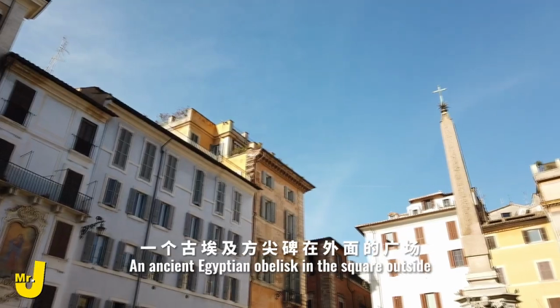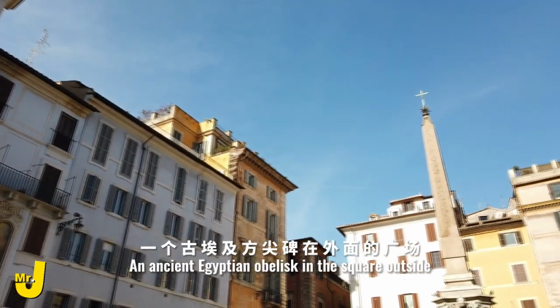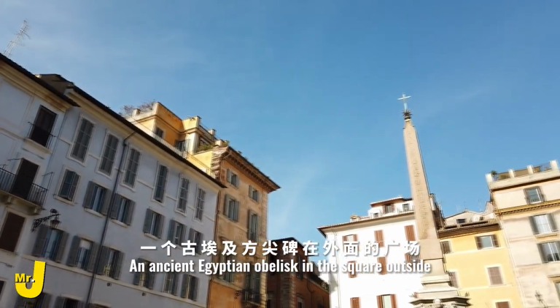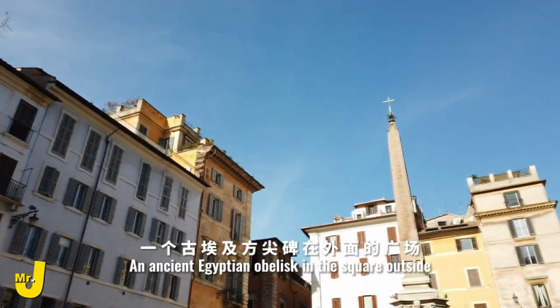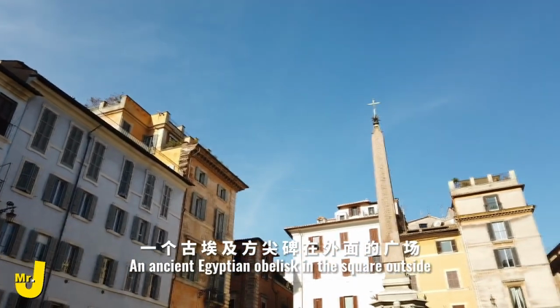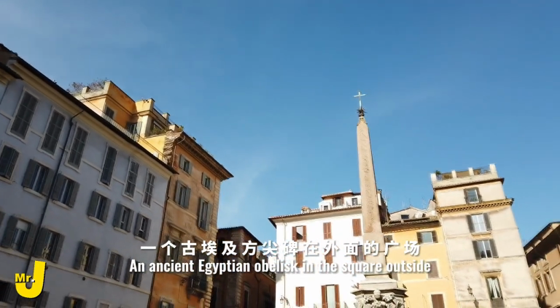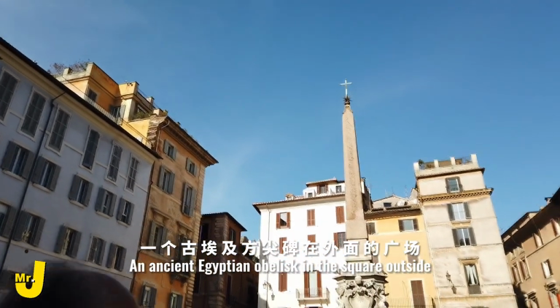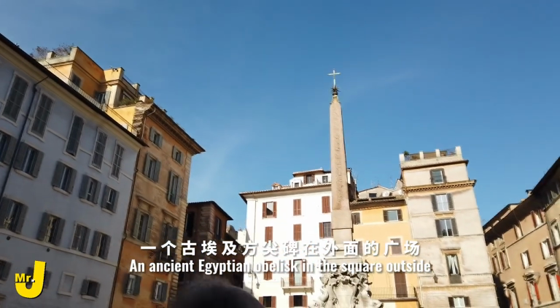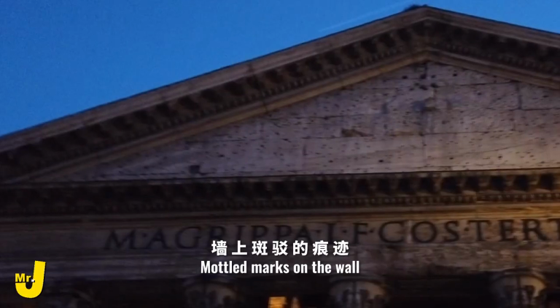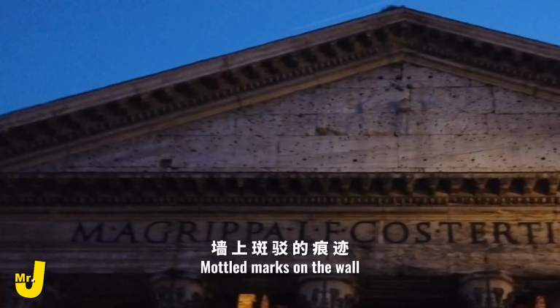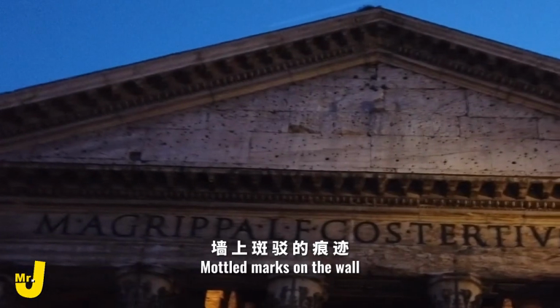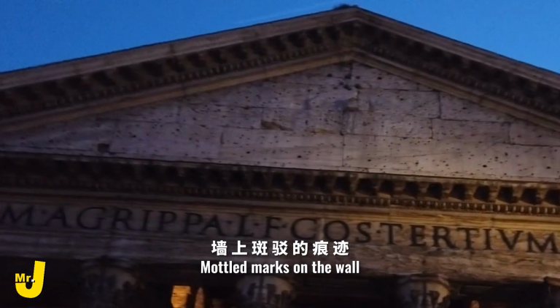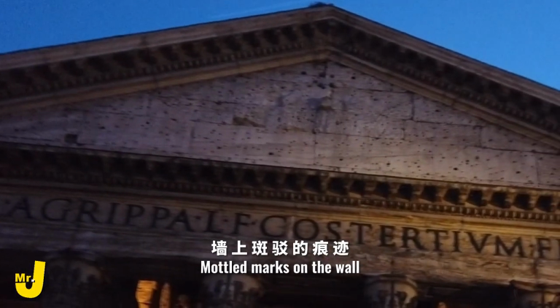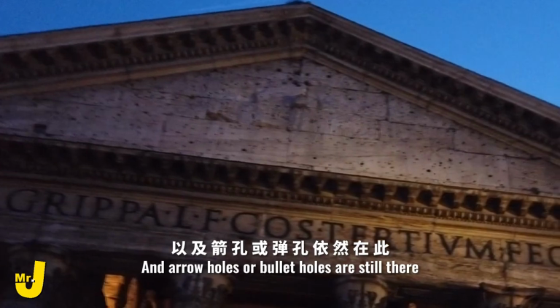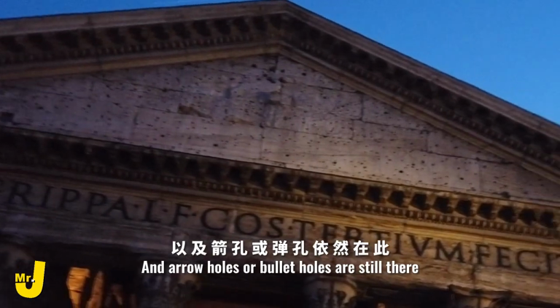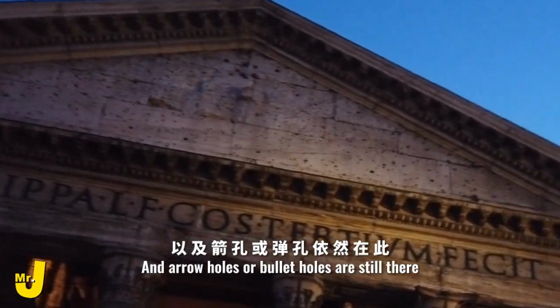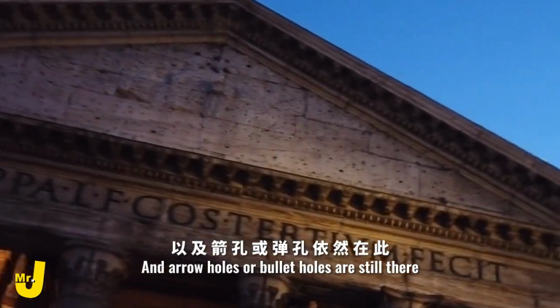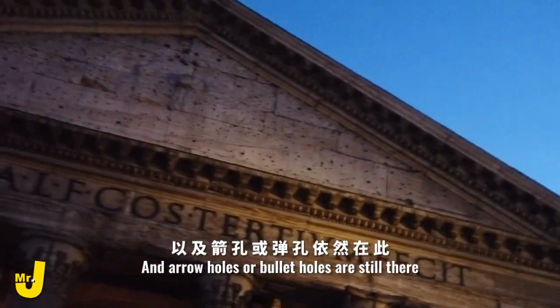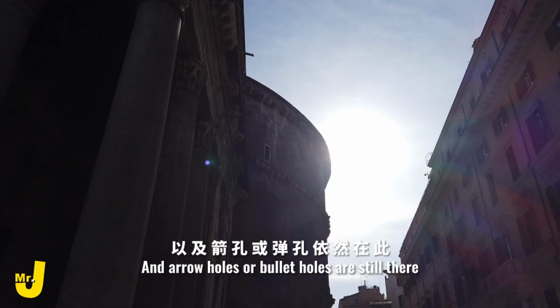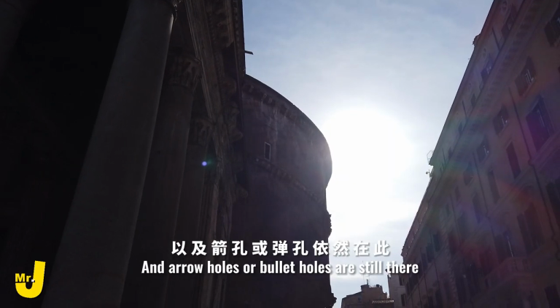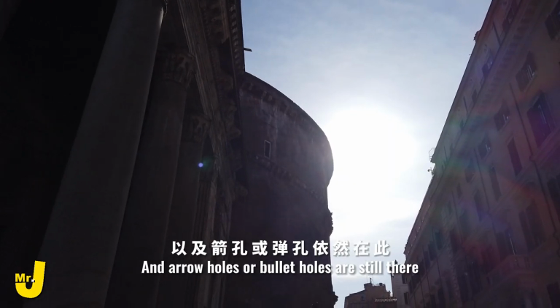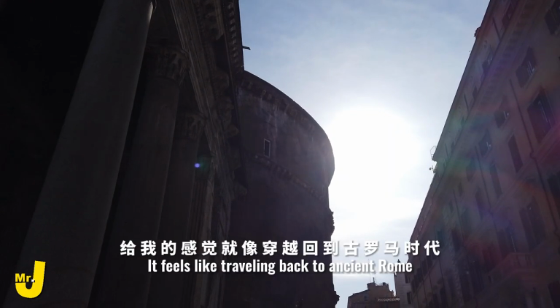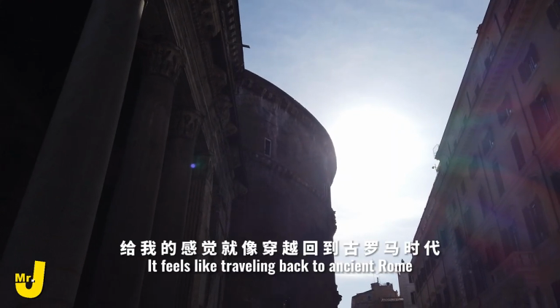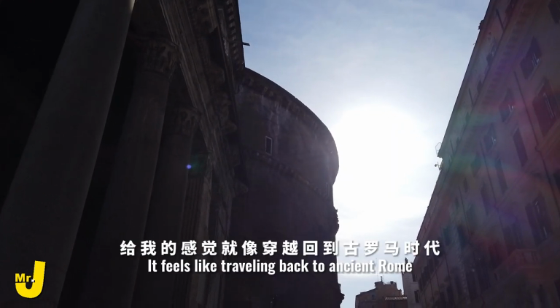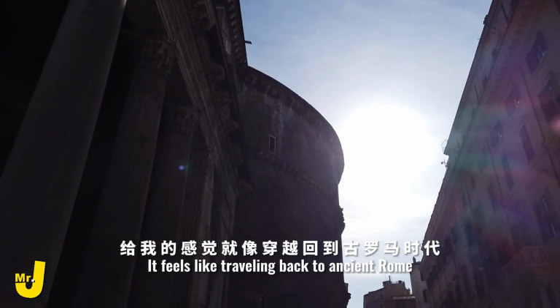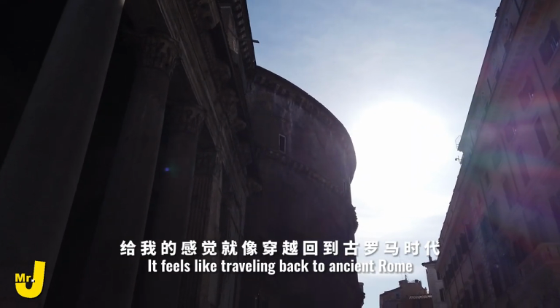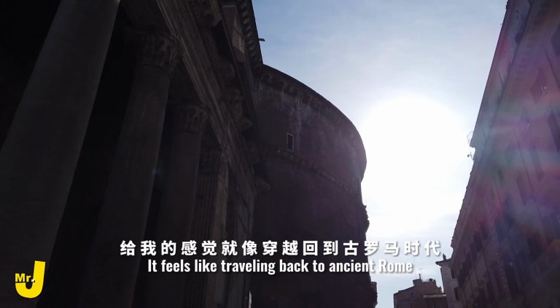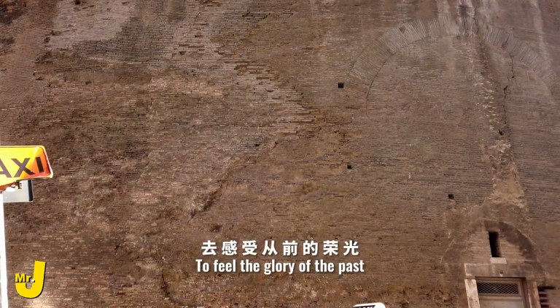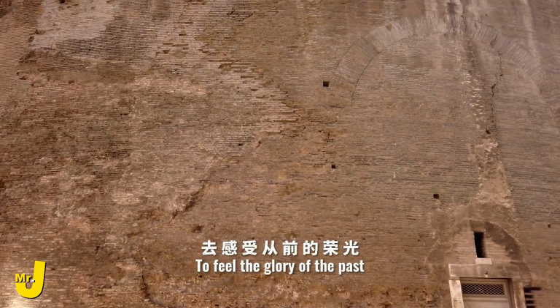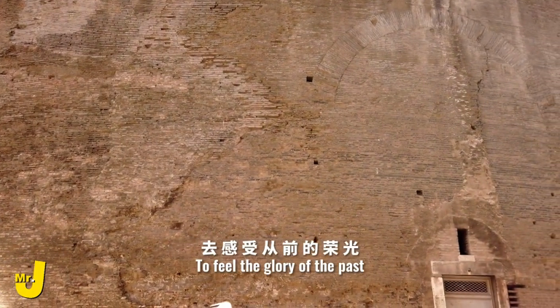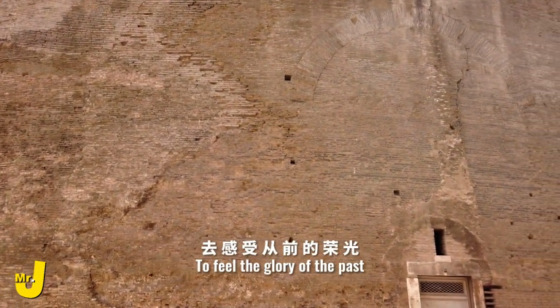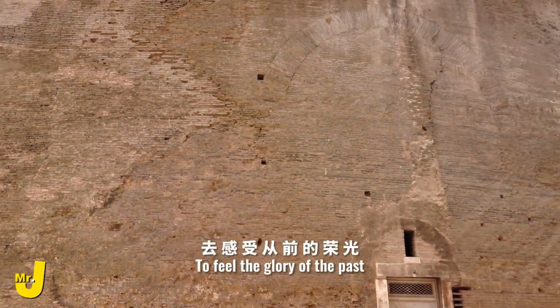An ancient Egyptian obelisk stands in the square outside, with mosaics on the wall and baroque halls still present. It feels like traveling back to ancient Rome to feel the glory of the past.